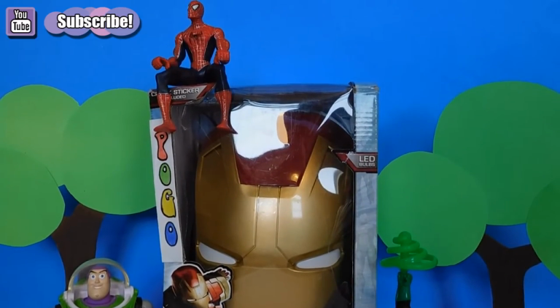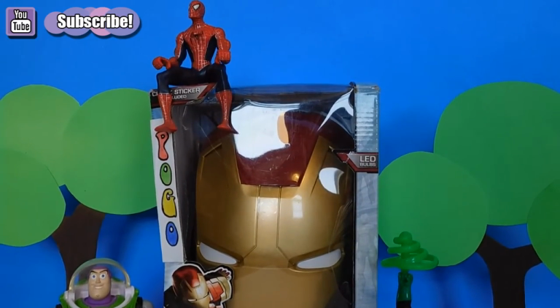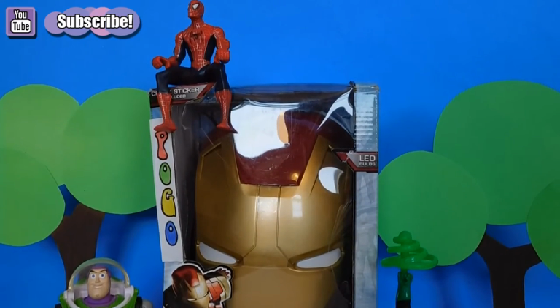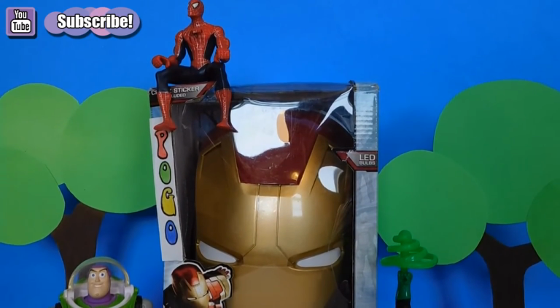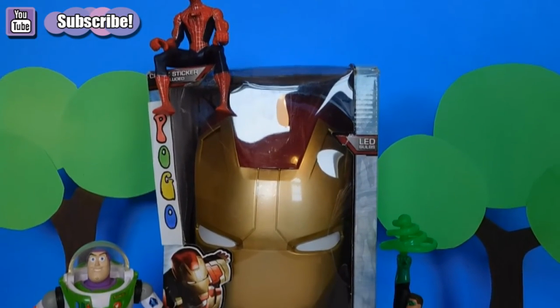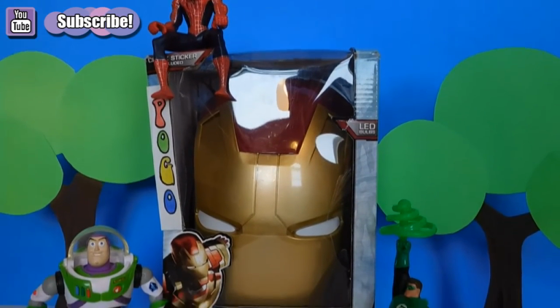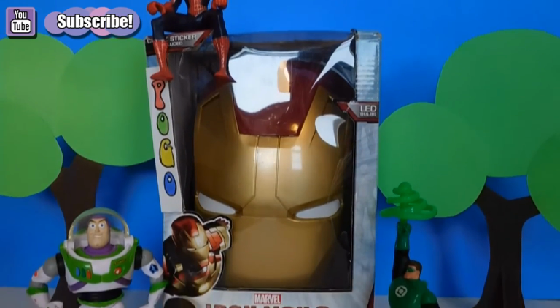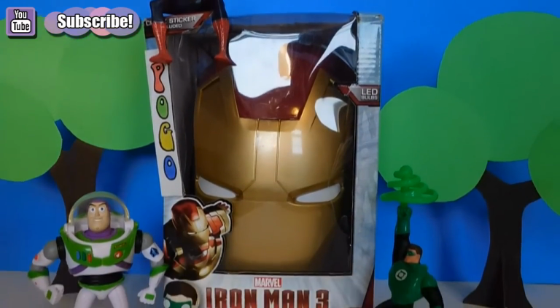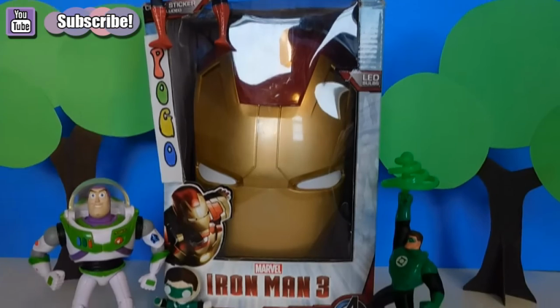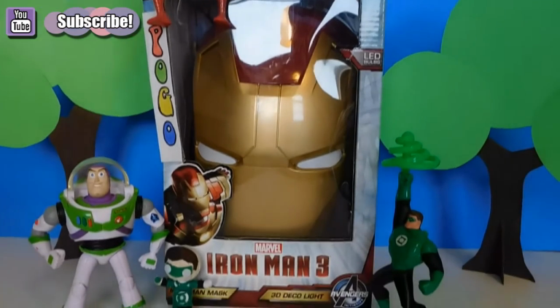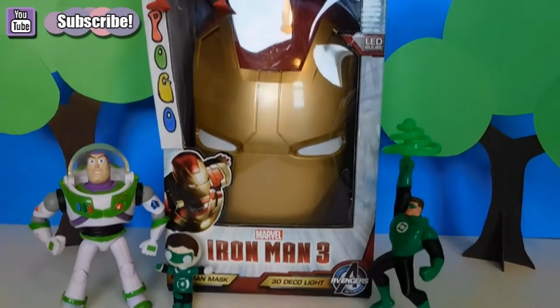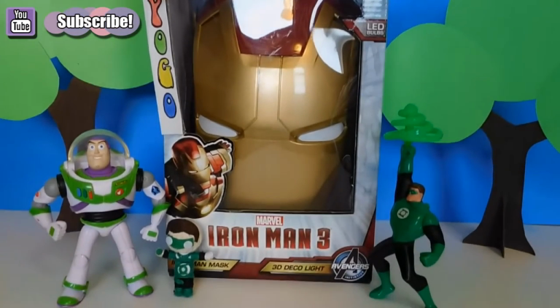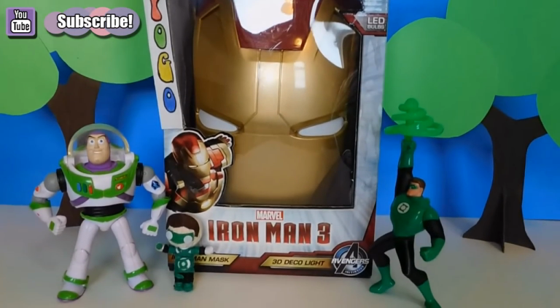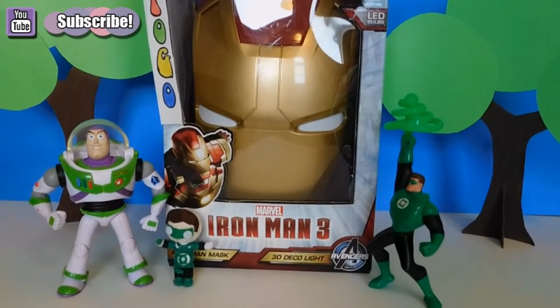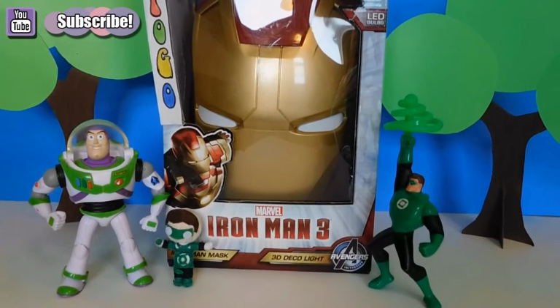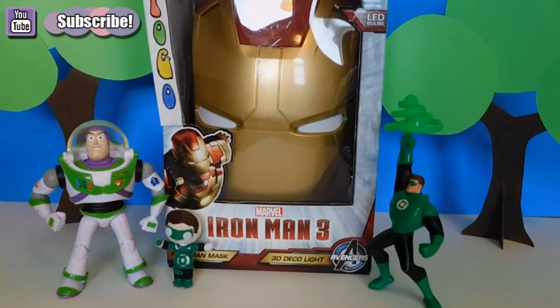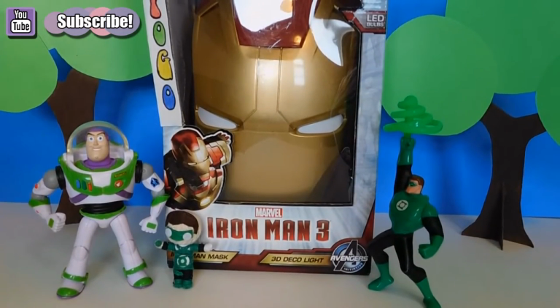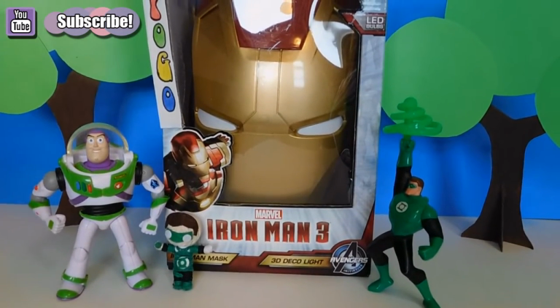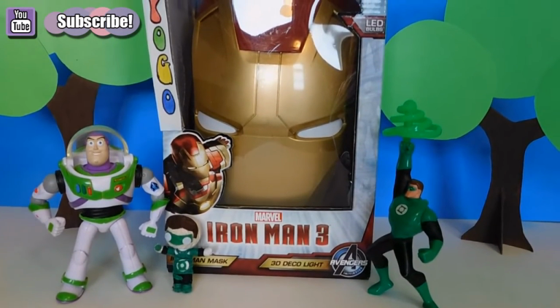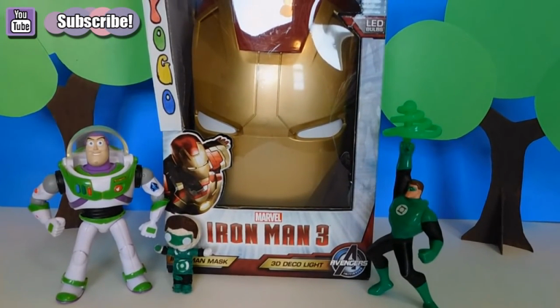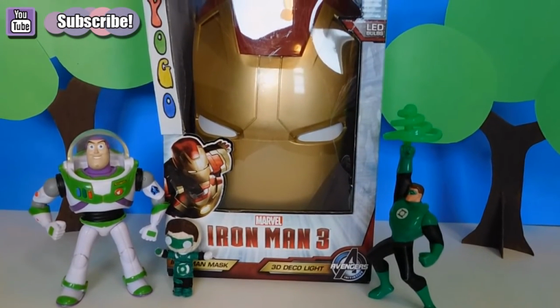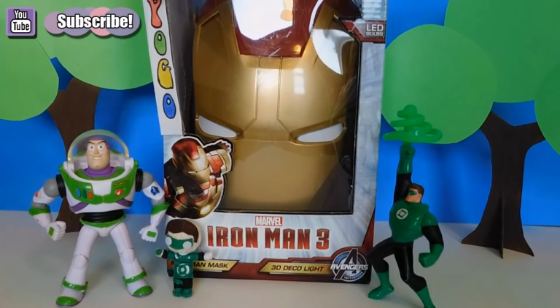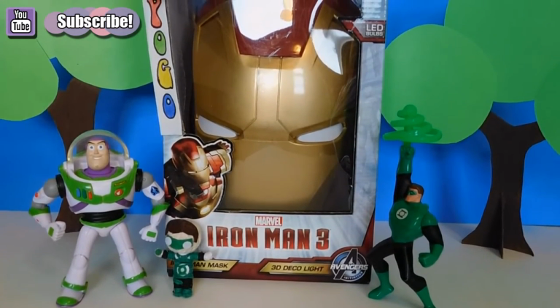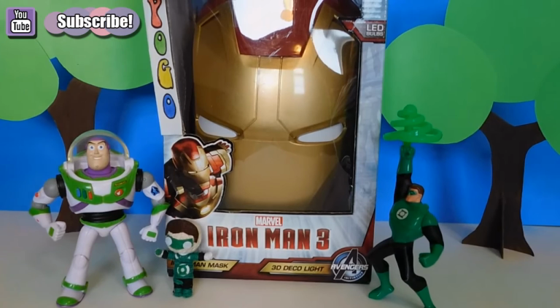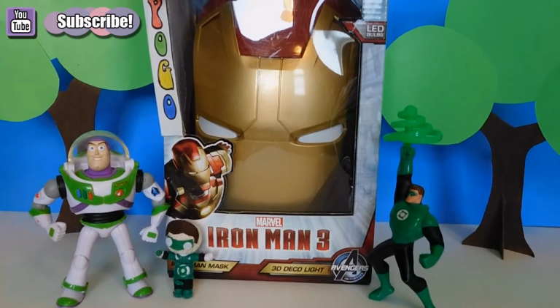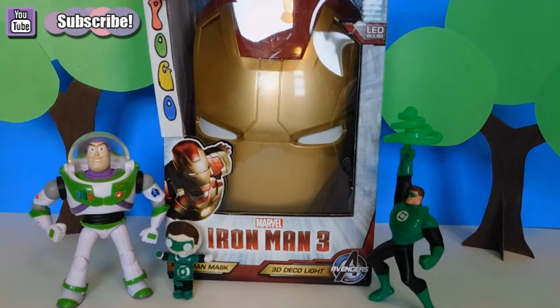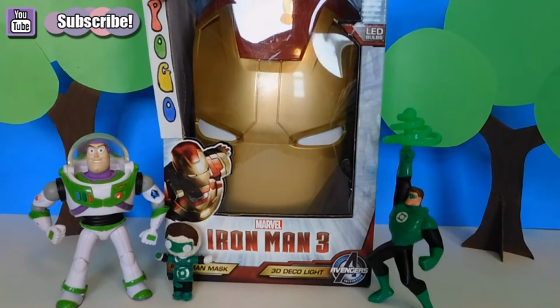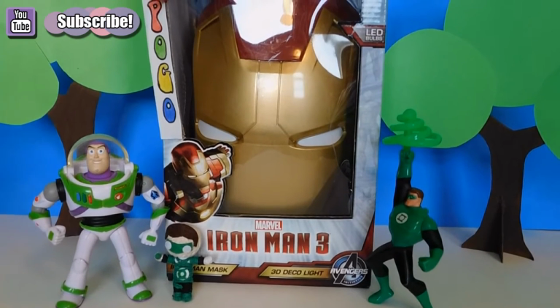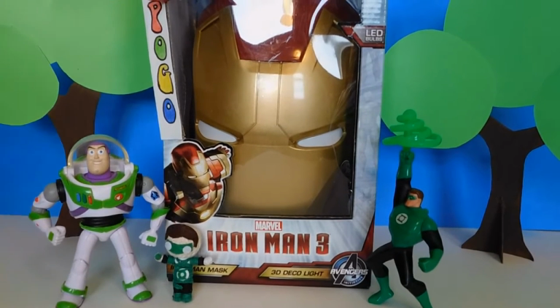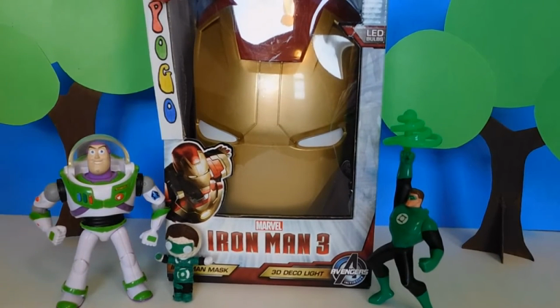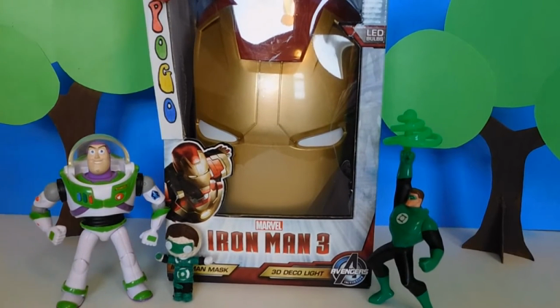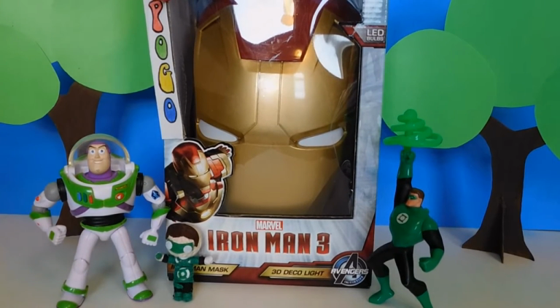Hello Pogo fans, today we're back with an Iron Man 3 mask. He has LED bulbs in him so his eyes light up, and I believe the red on him does too.